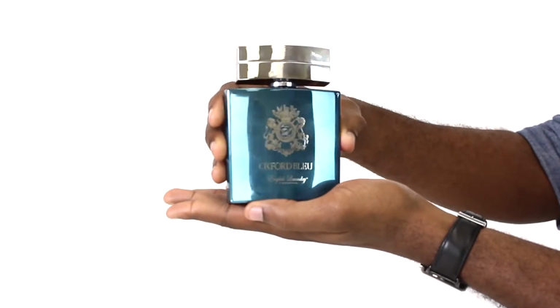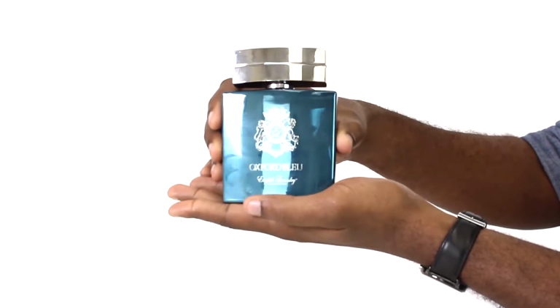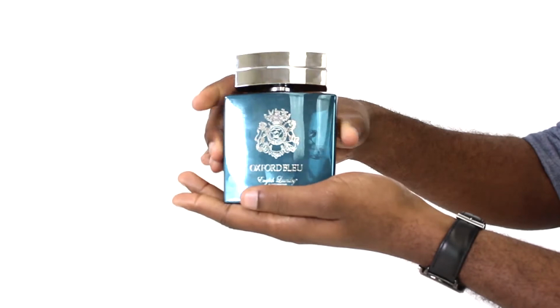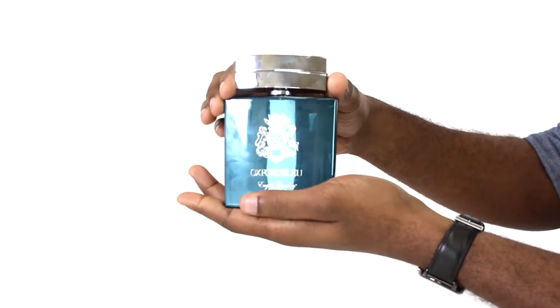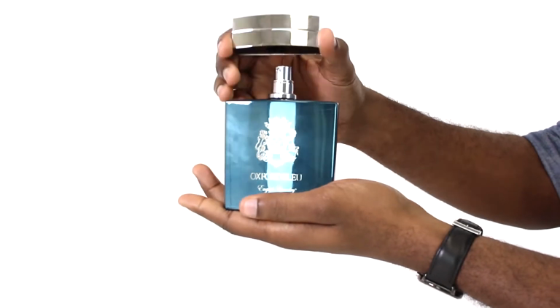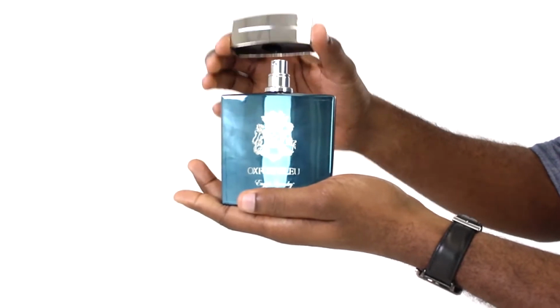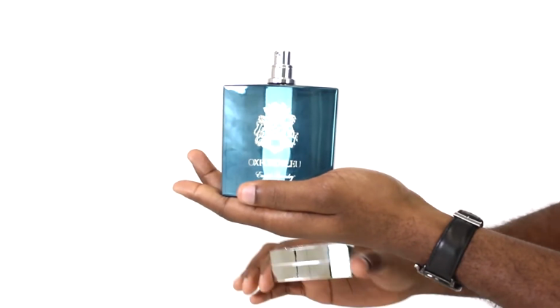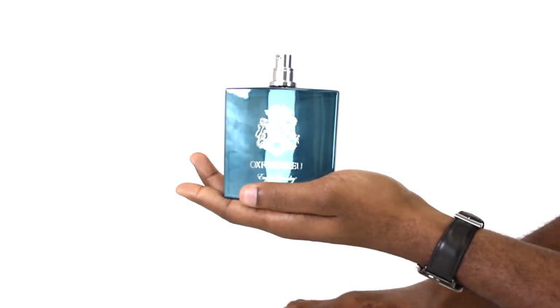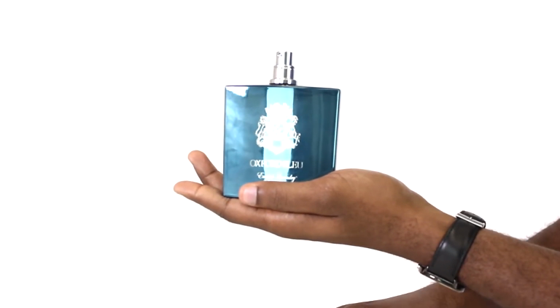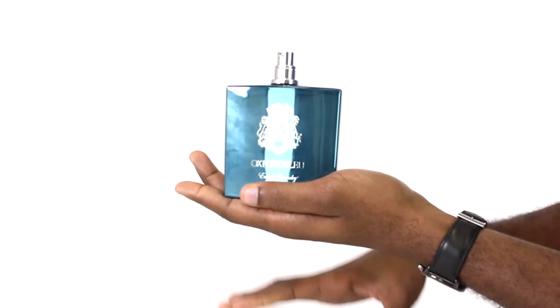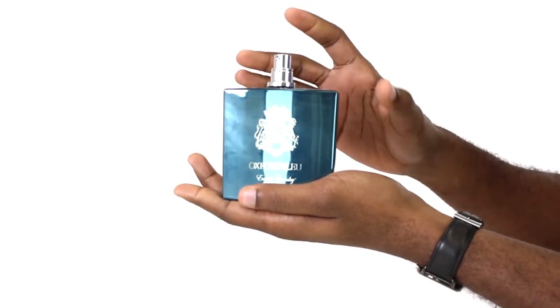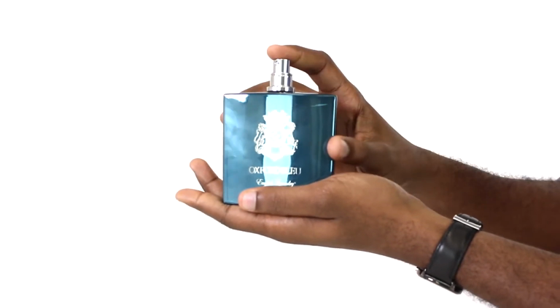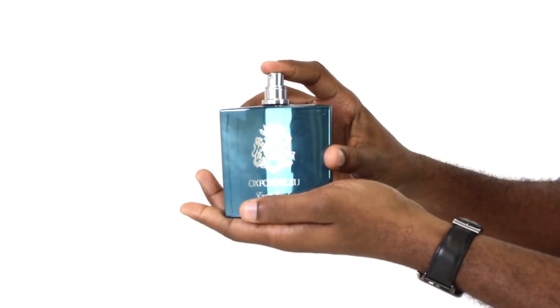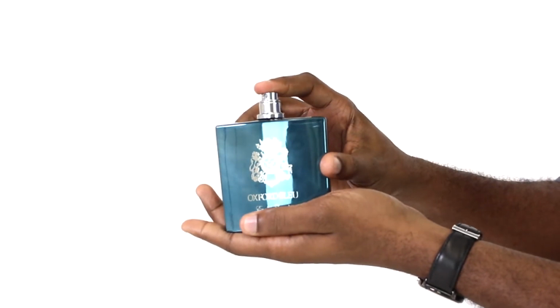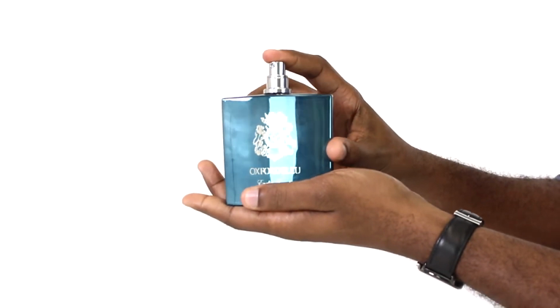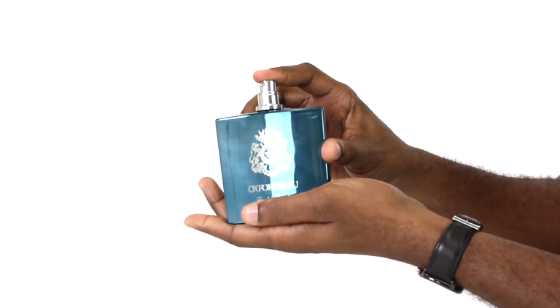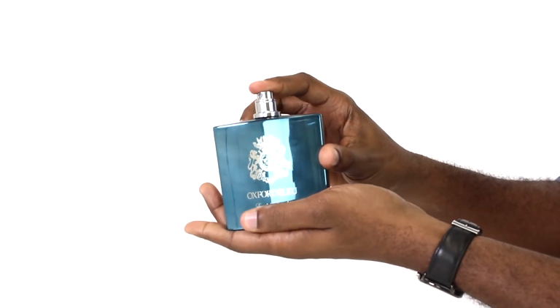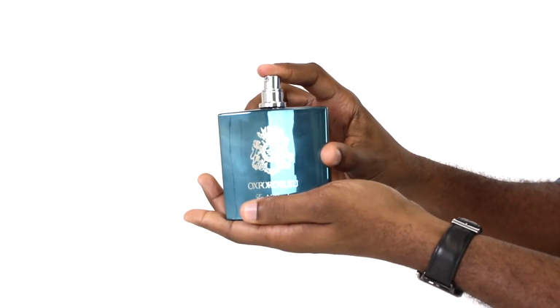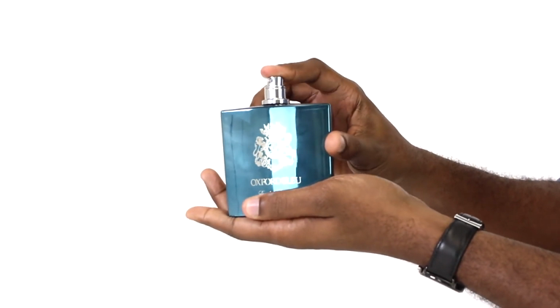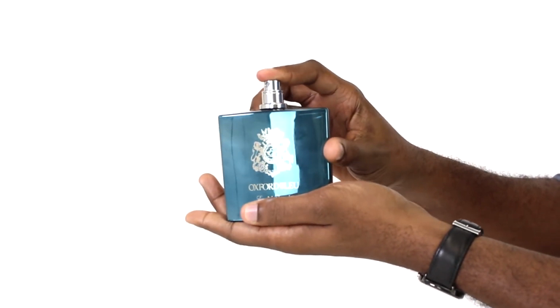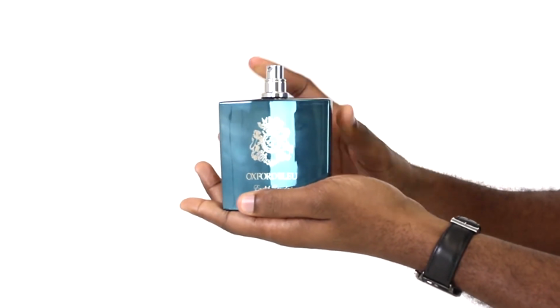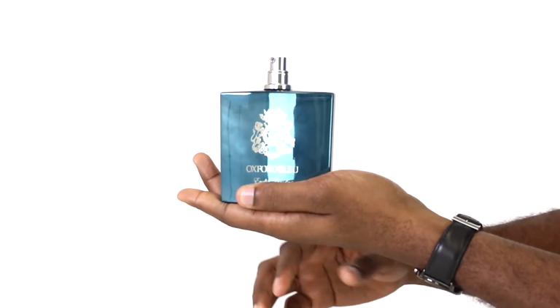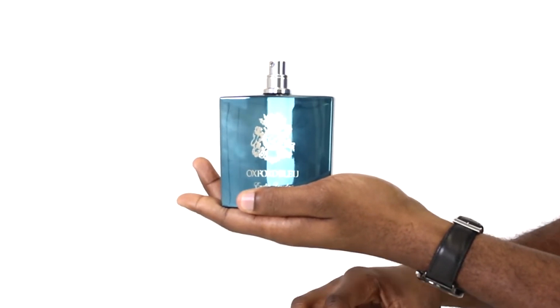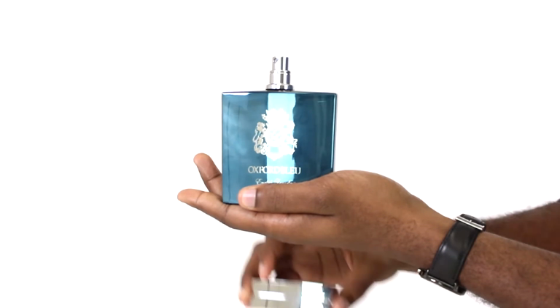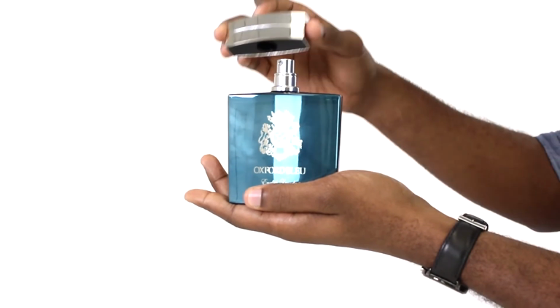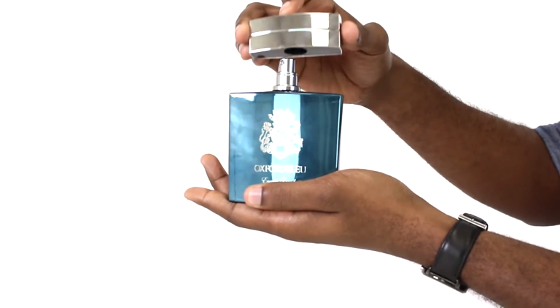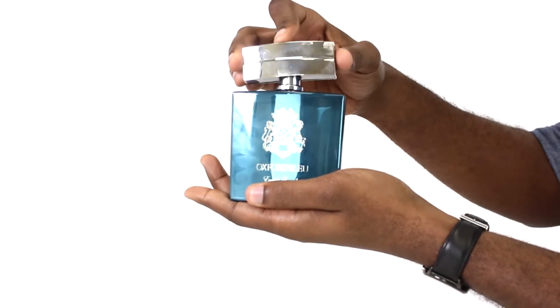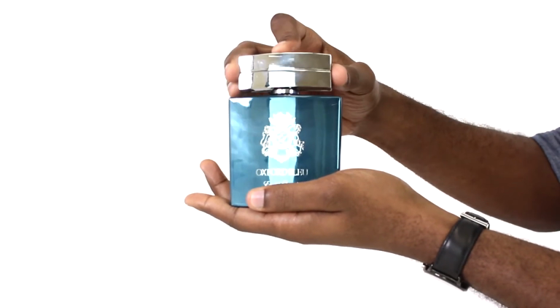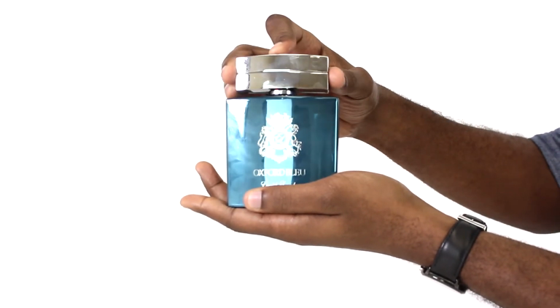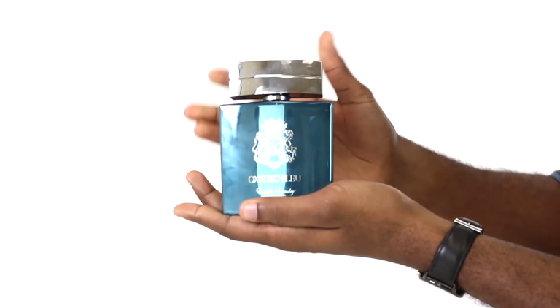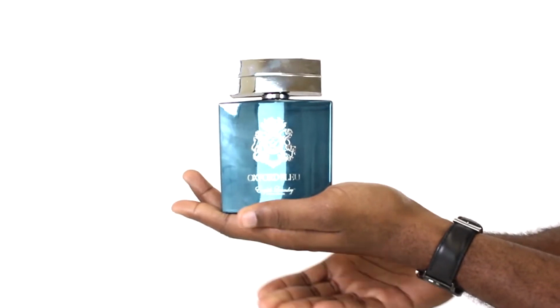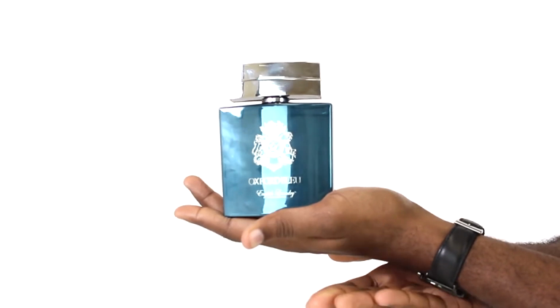These are followed by heart notes of geranium, iris, and tonka, and base notes of vetiver, vanilla, sandalwood, and oak moss.